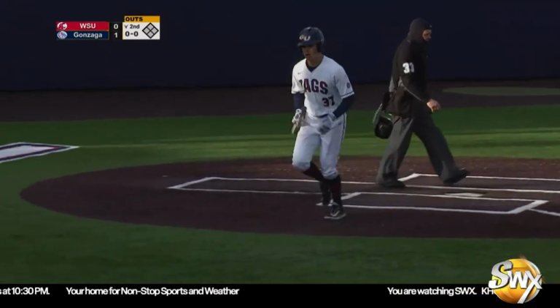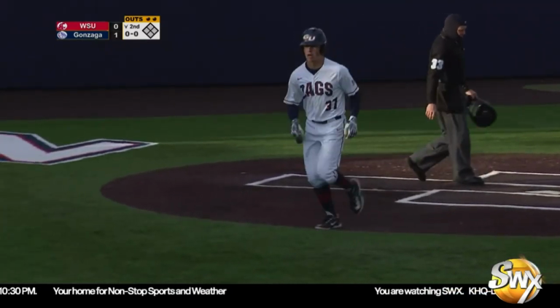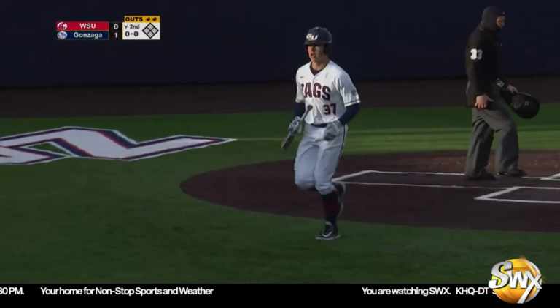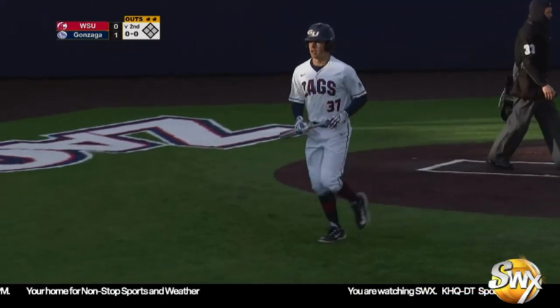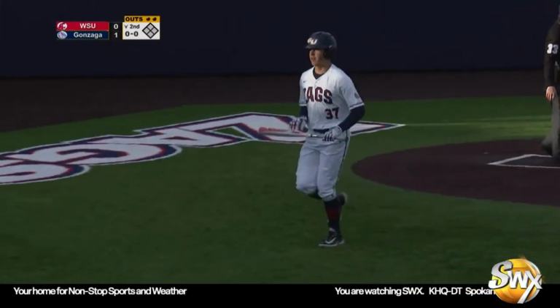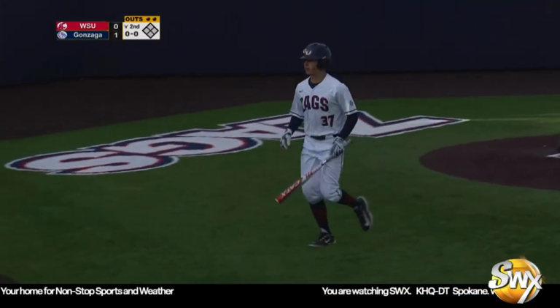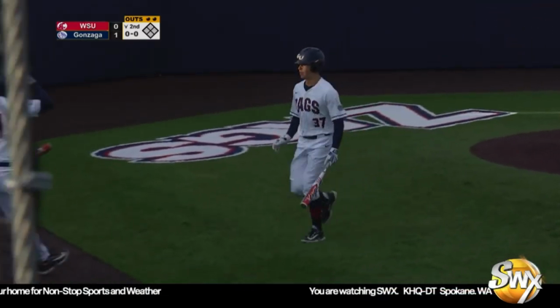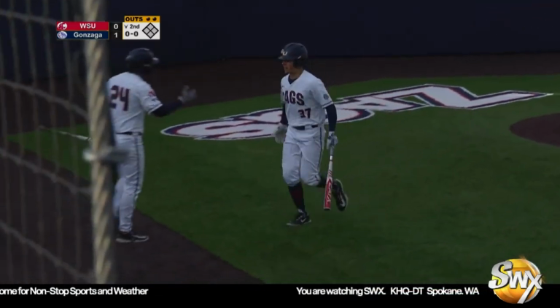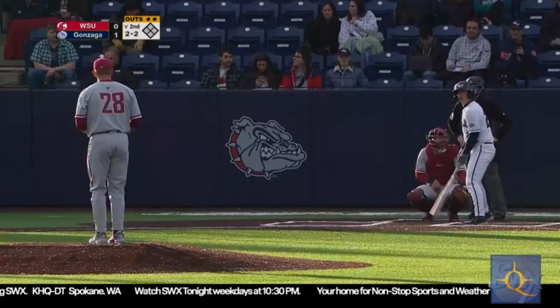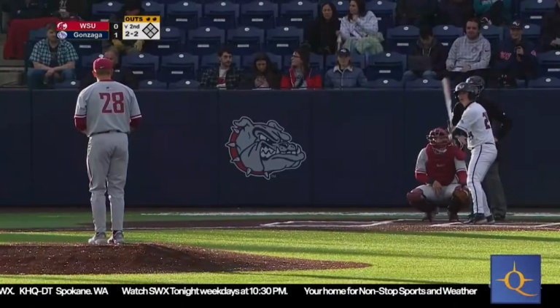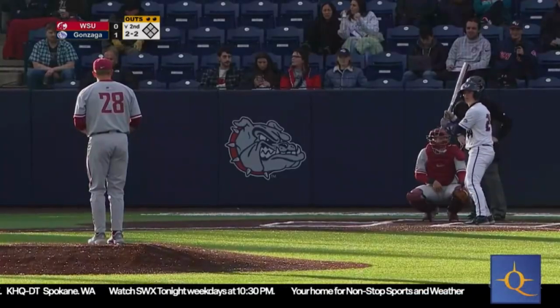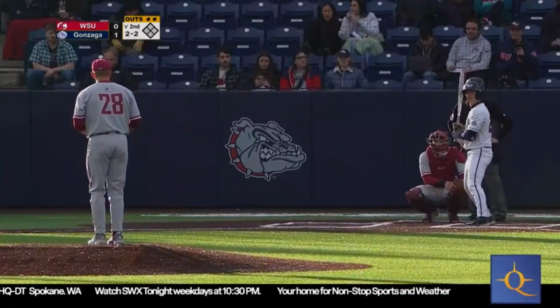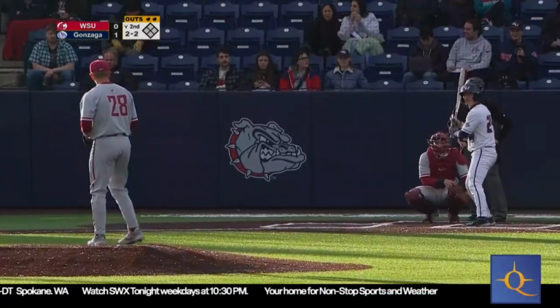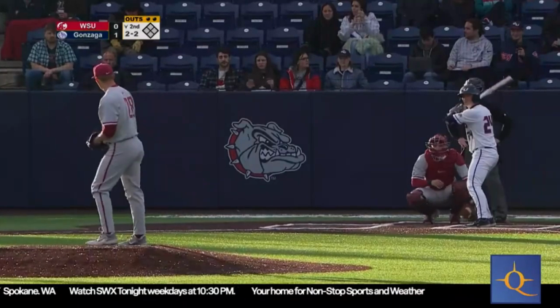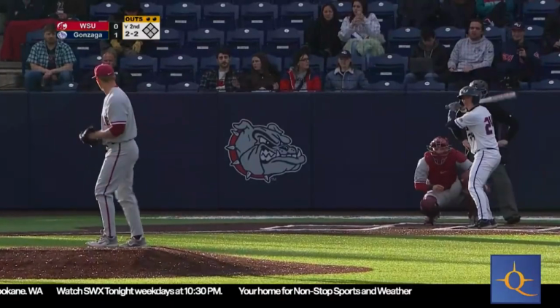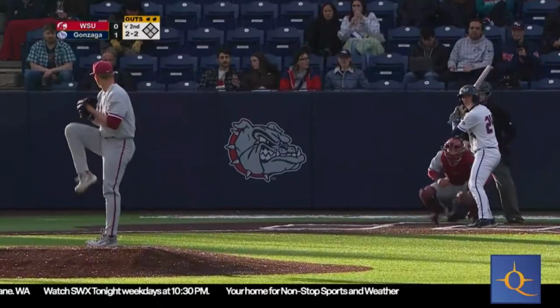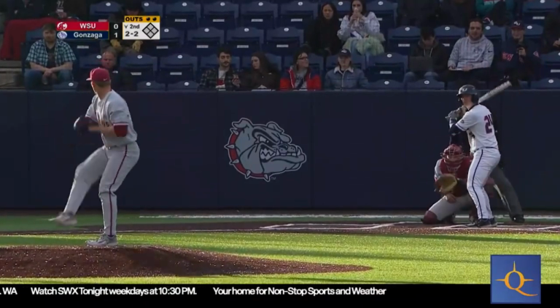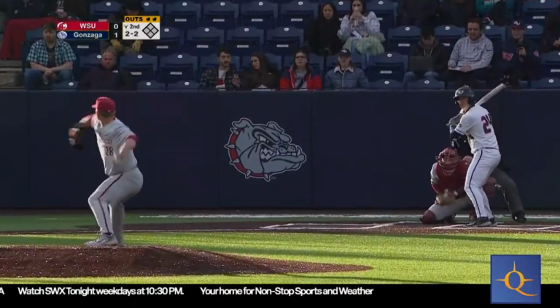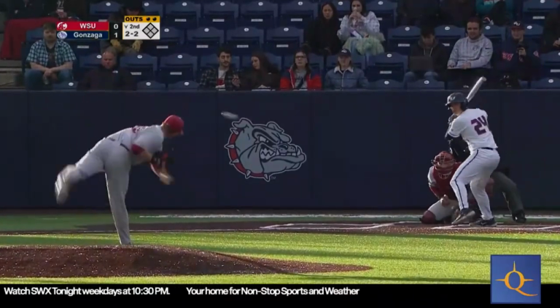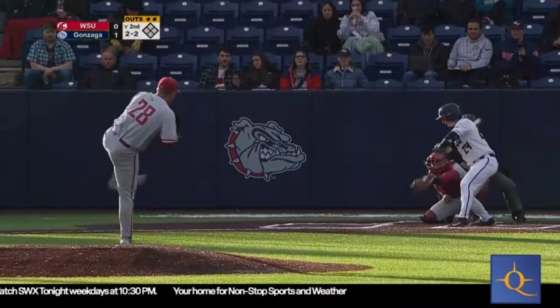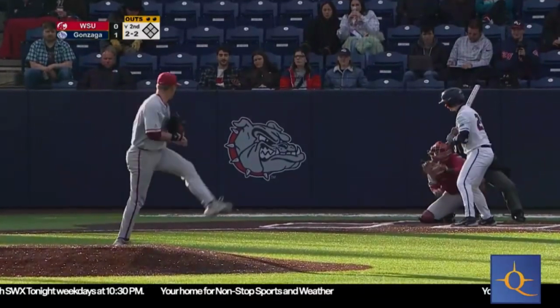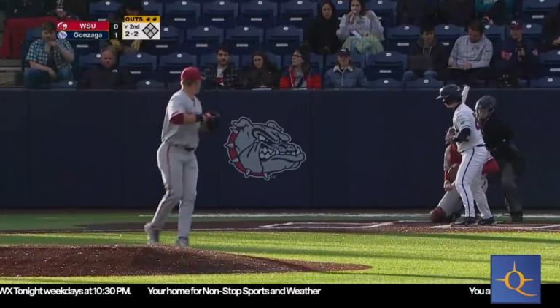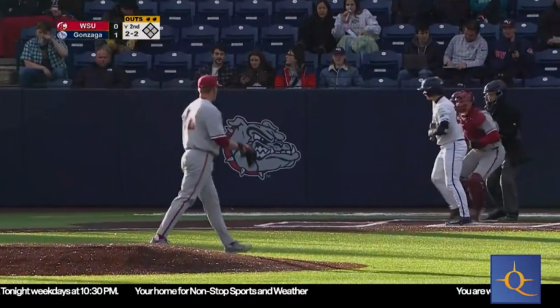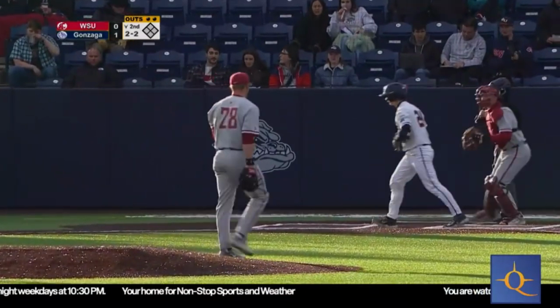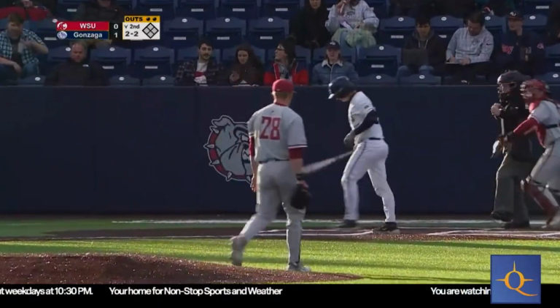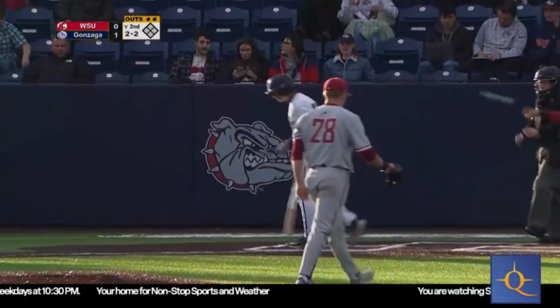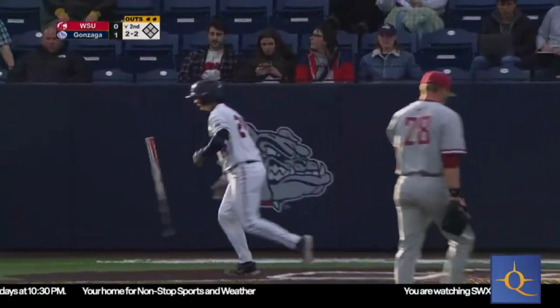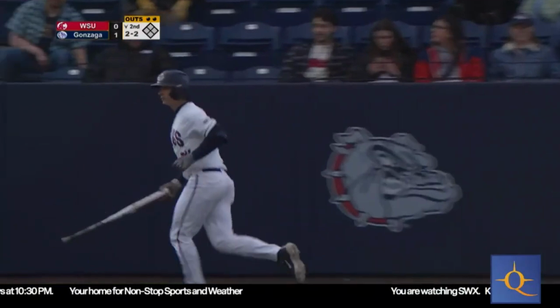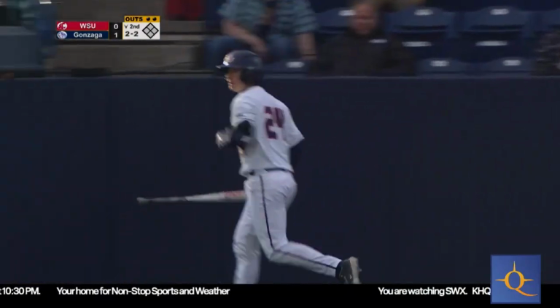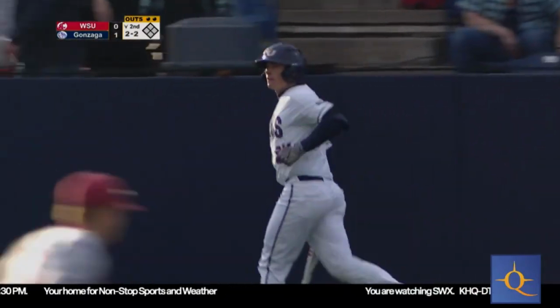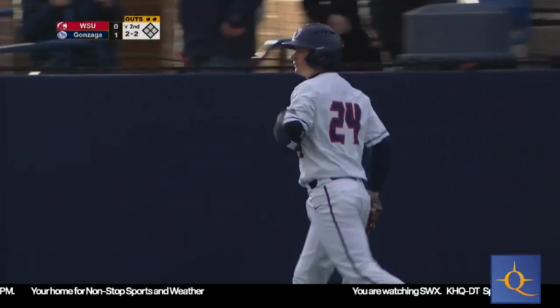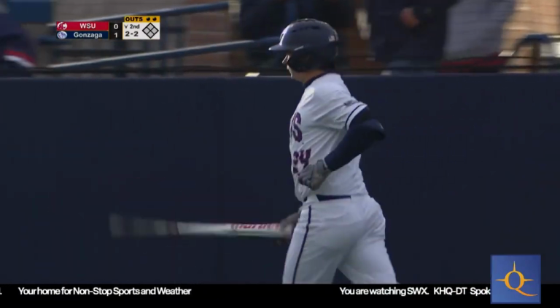Another ground ball — nice job of bouncing back from Spencer Jones after a mistake the previous batter. 2-2 pitch. Strike three, fastball over the plate. And we go to the third inning.